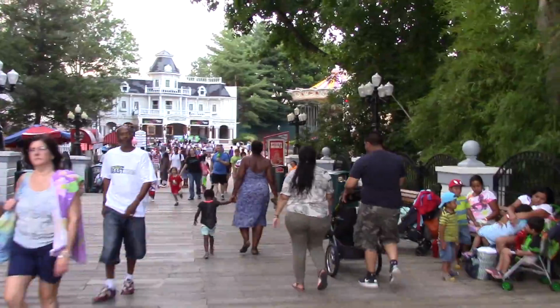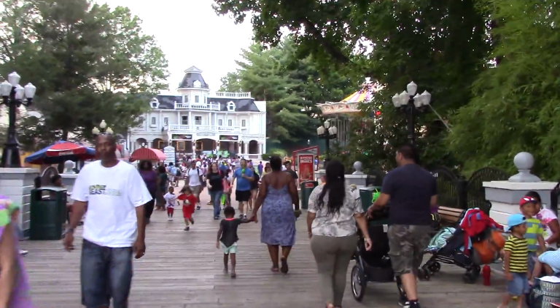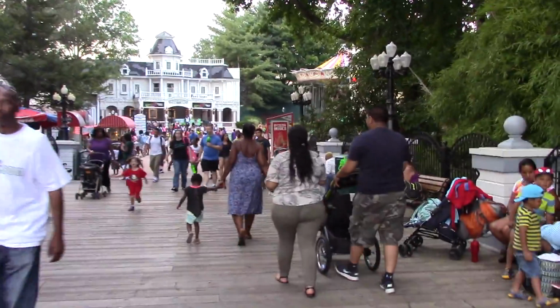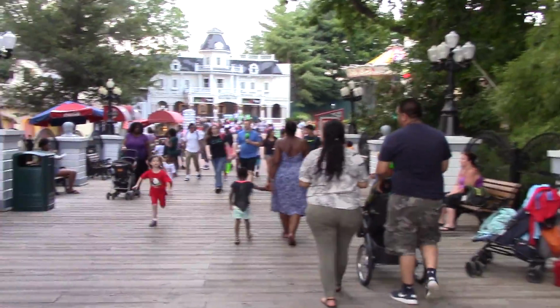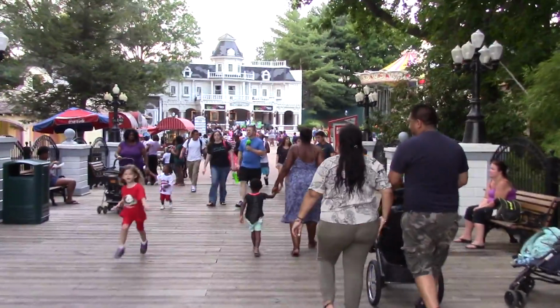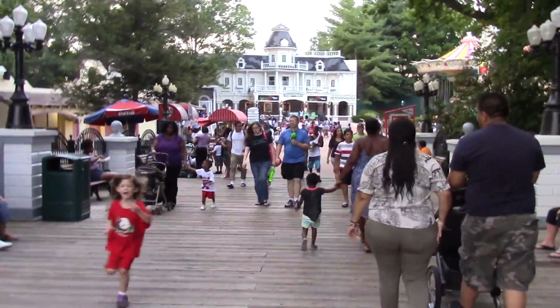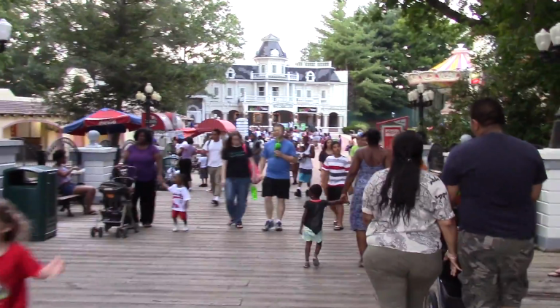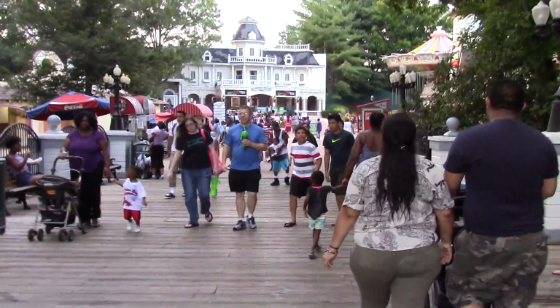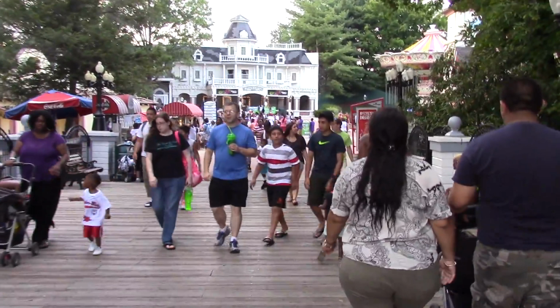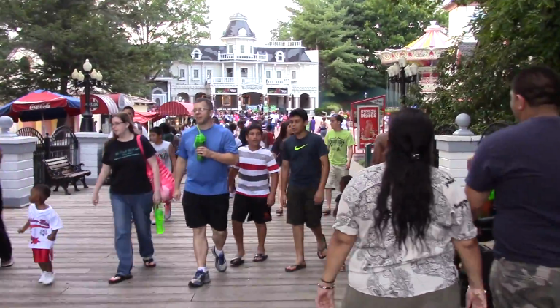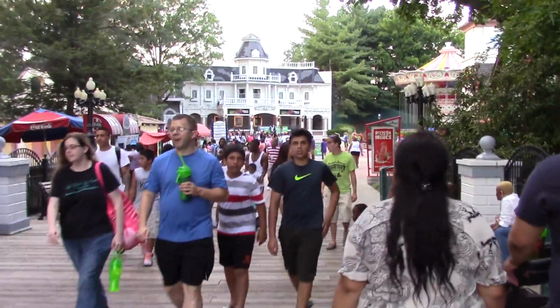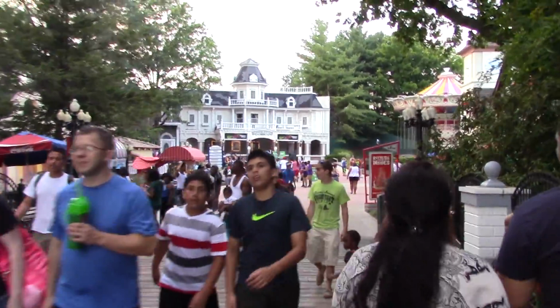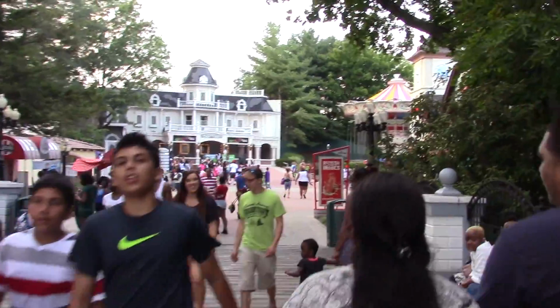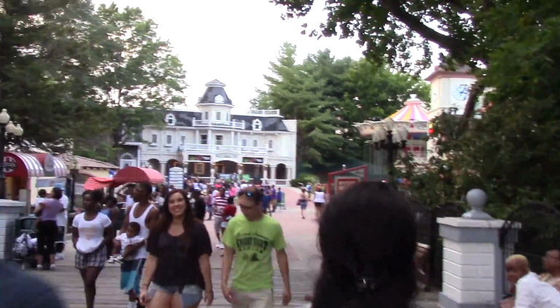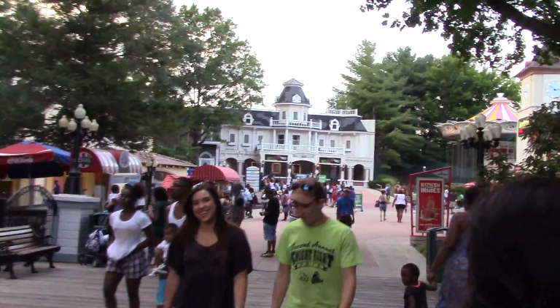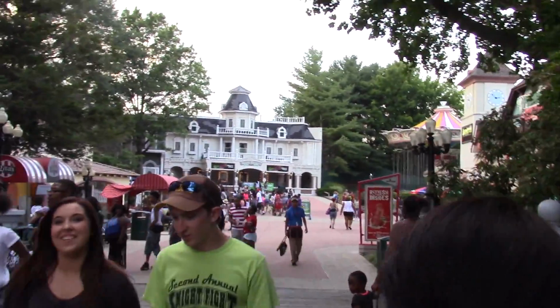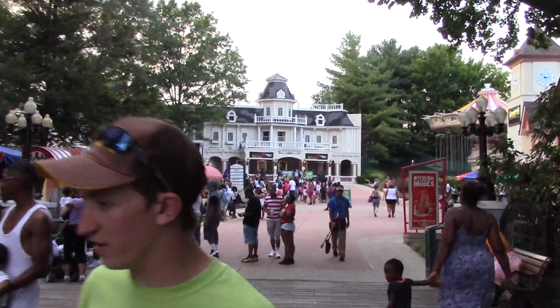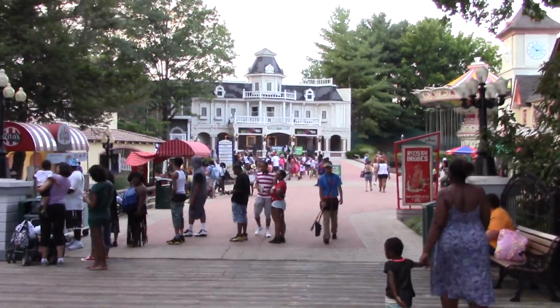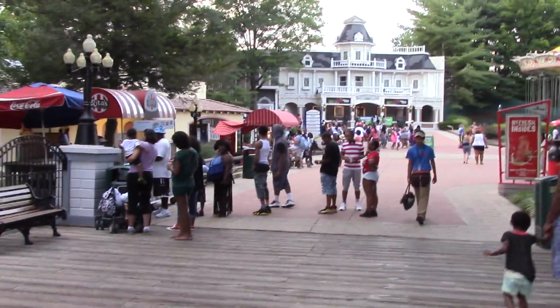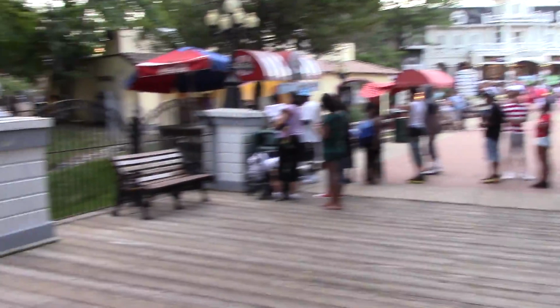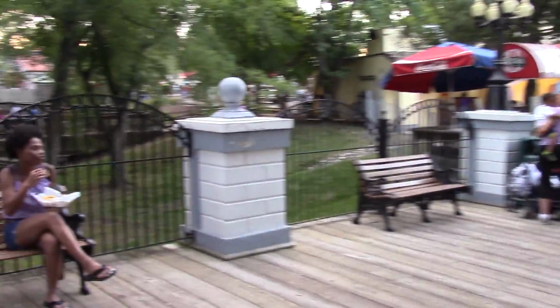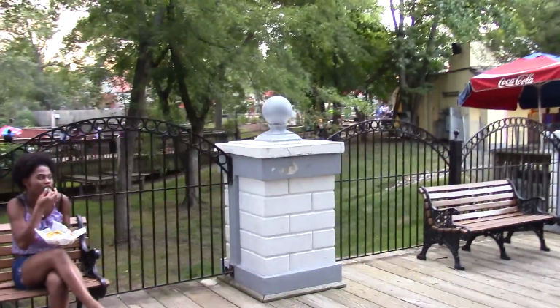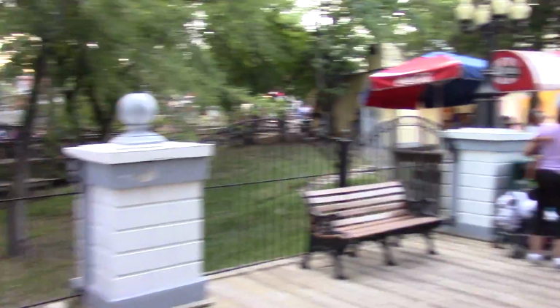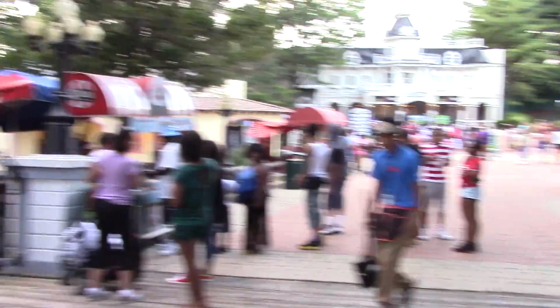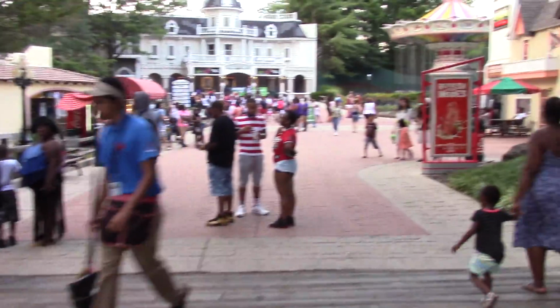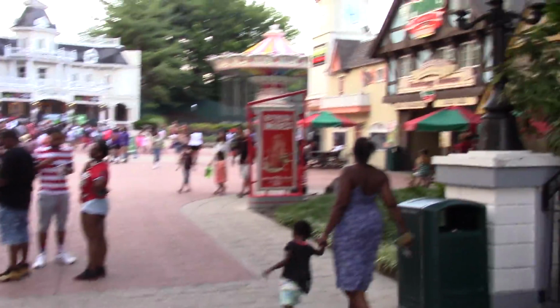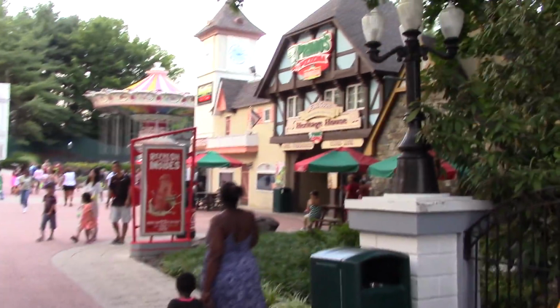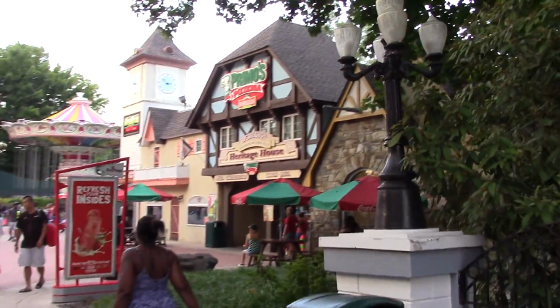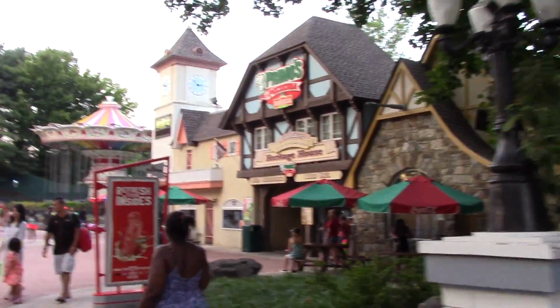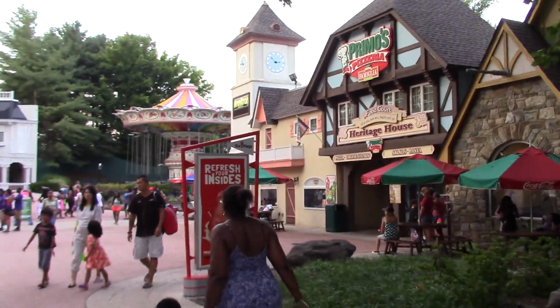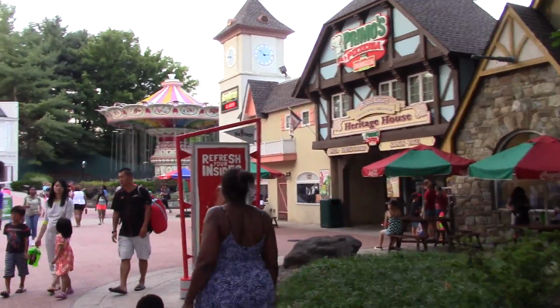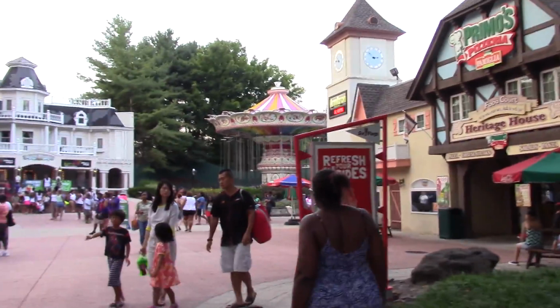In case you haven't noticed already, this walkthrough is filmed in real time and is not sped up, and I'll be narrating it all. We've got a nice bridge that we're walking over now, with a pizzeria off to the right.